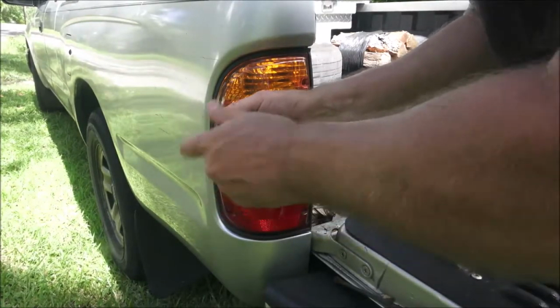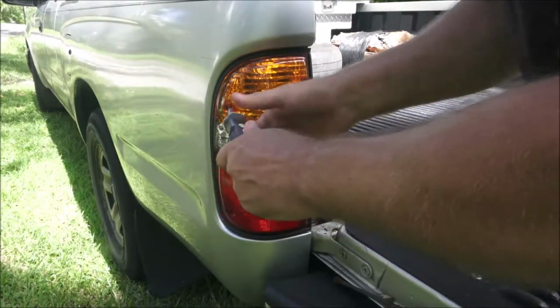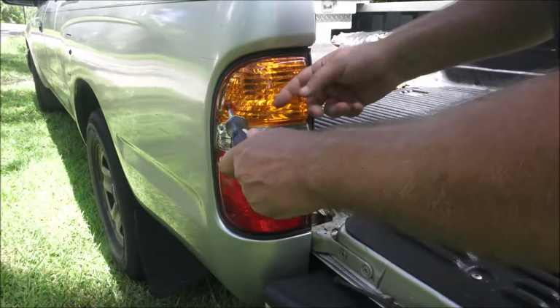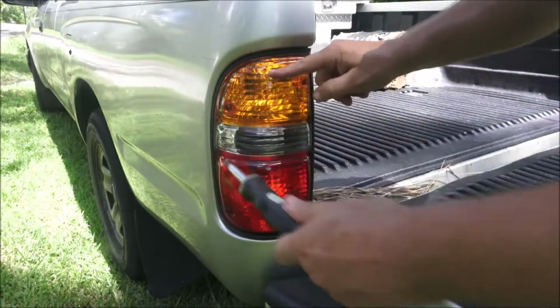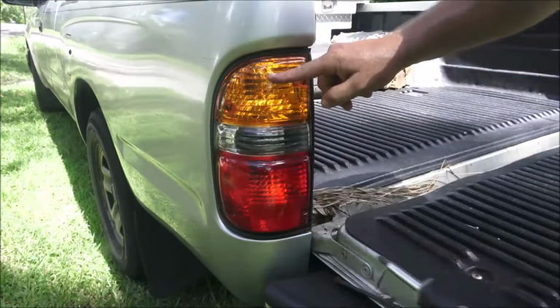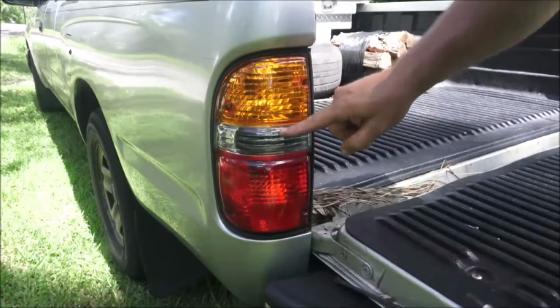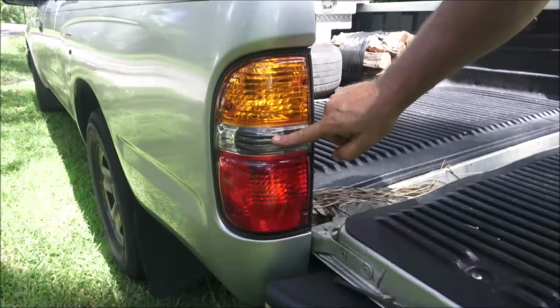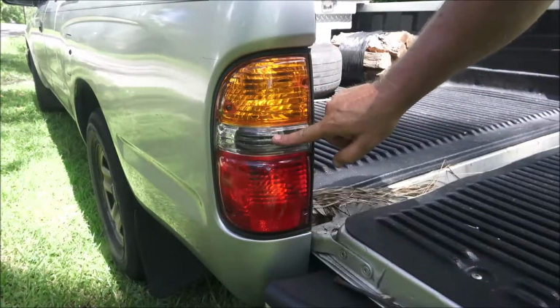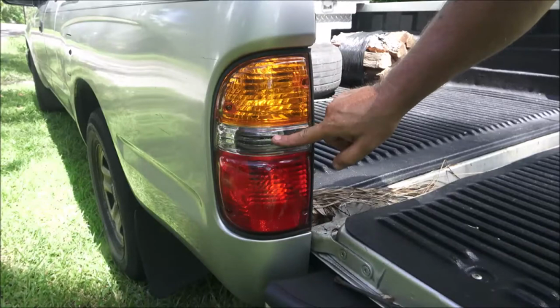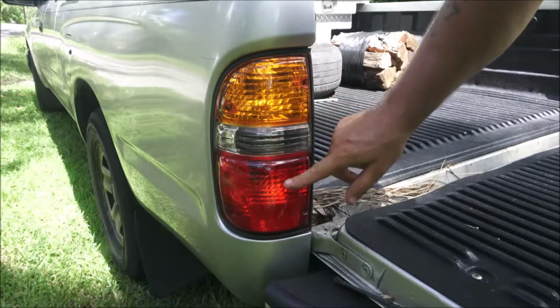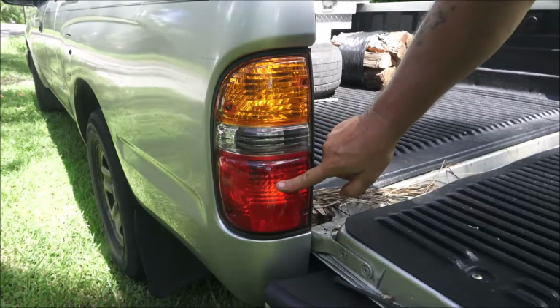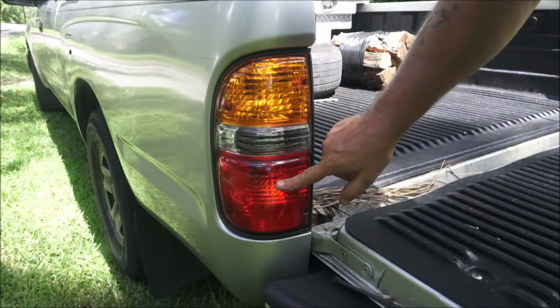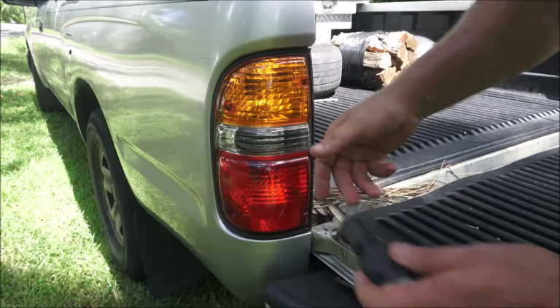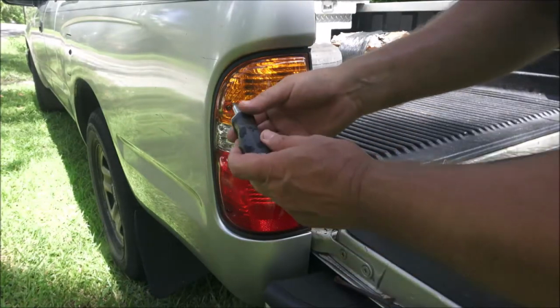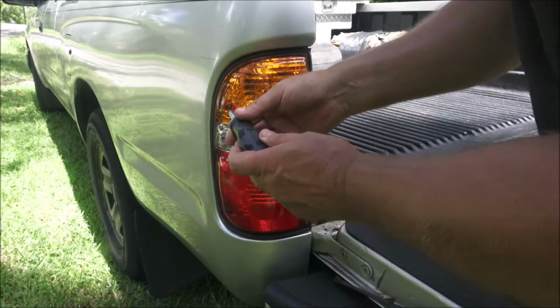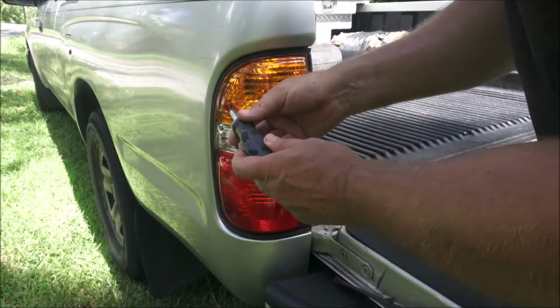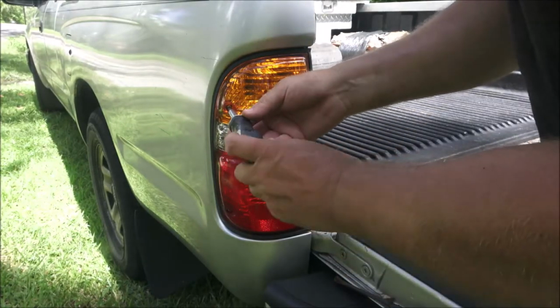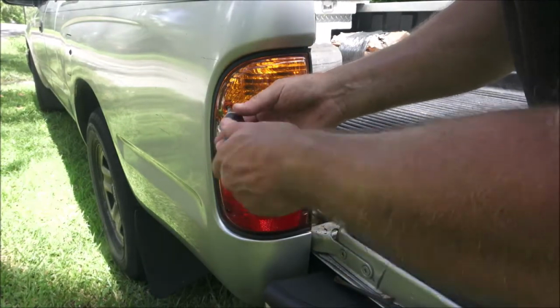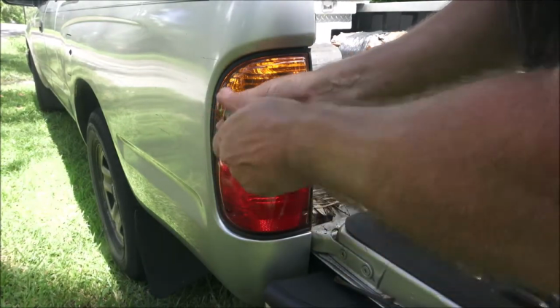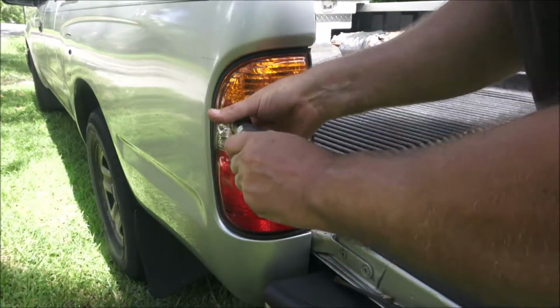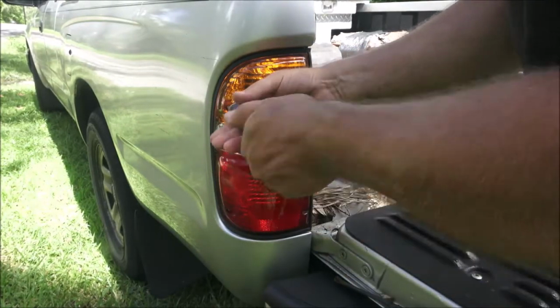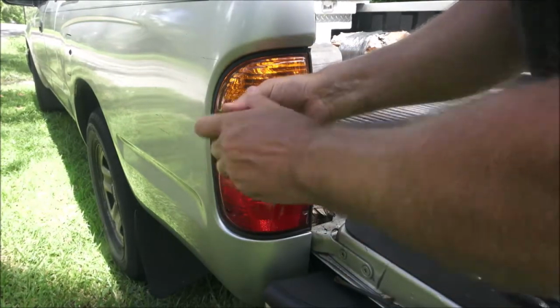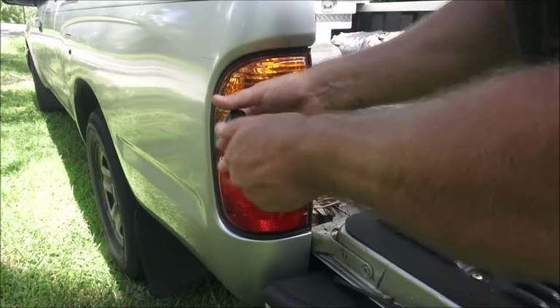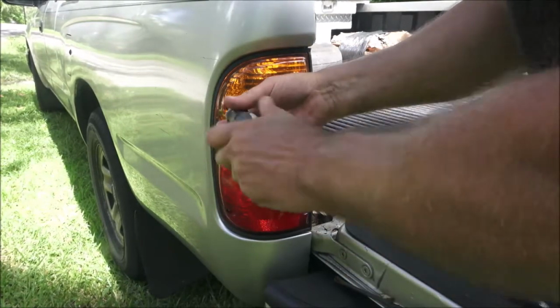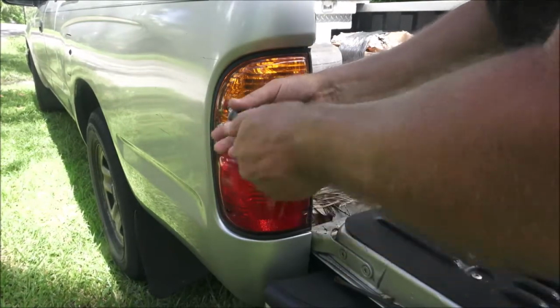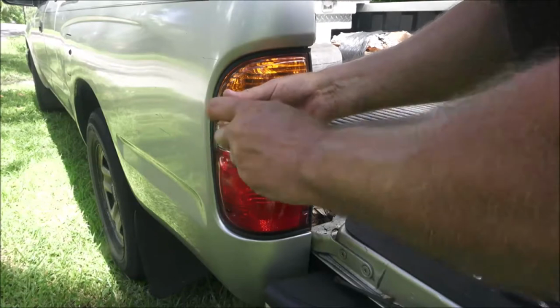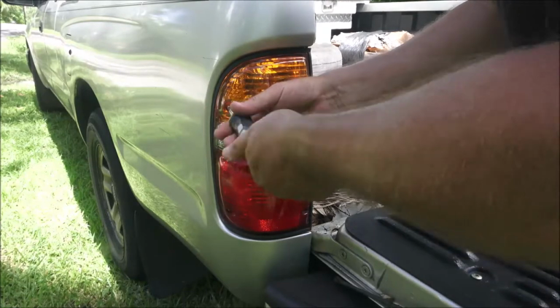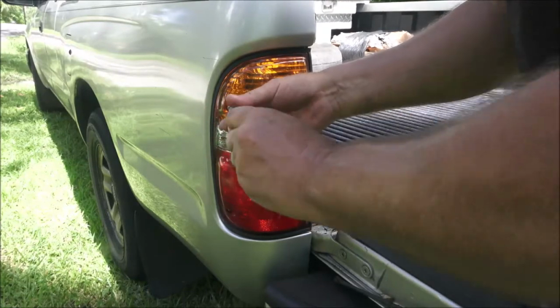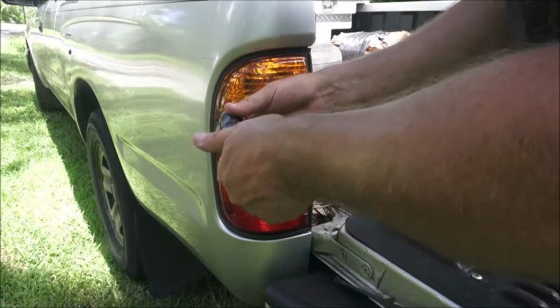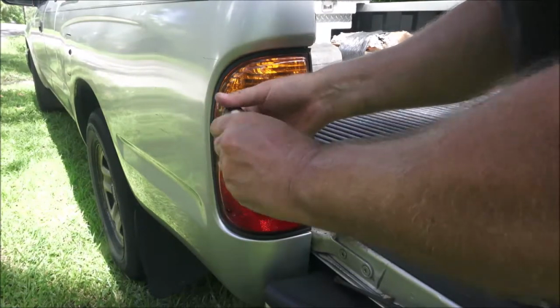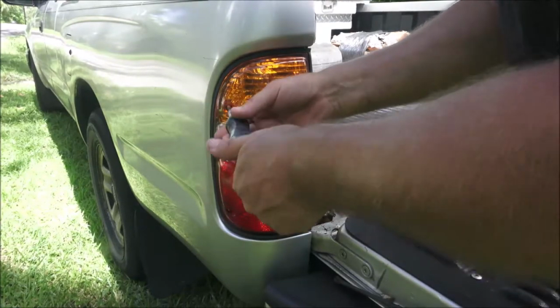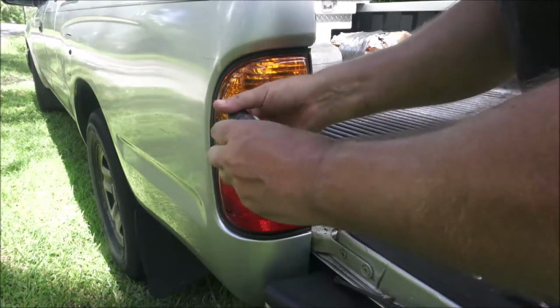This is the turn signal, this is your reverse lights, and this is your brake and tail light. I know a lot of you guys already know that, but some of you might not.